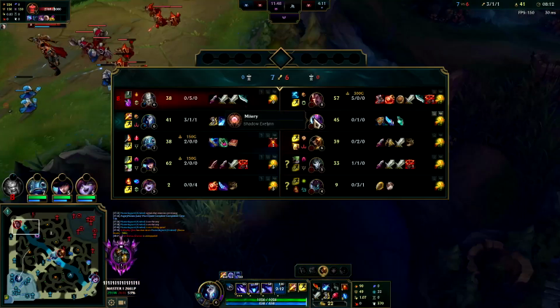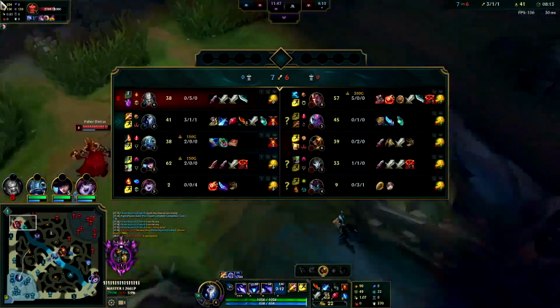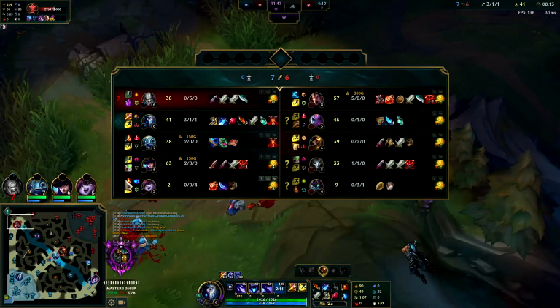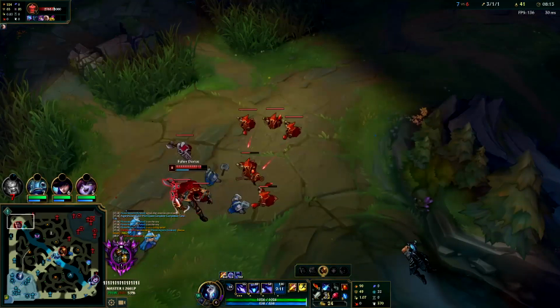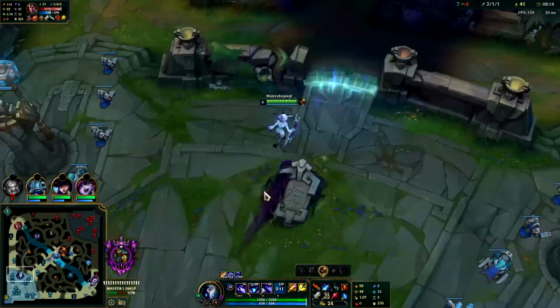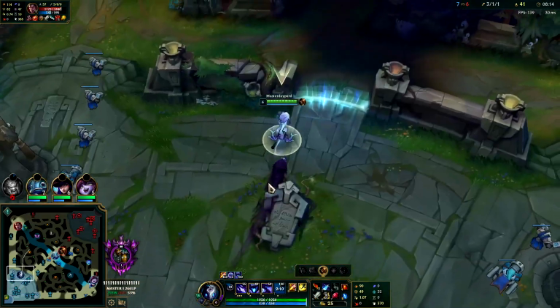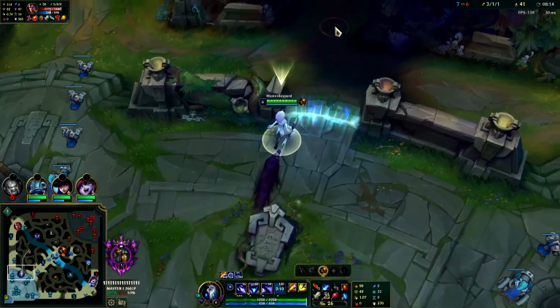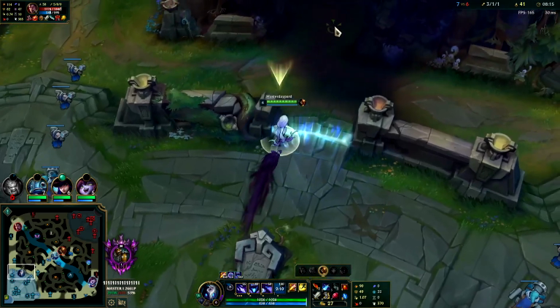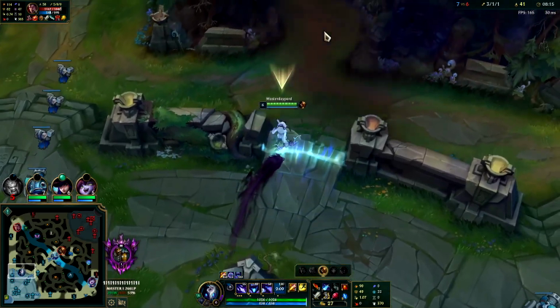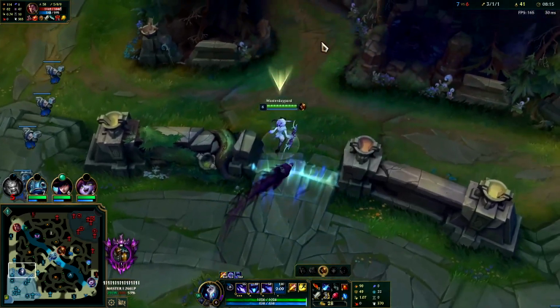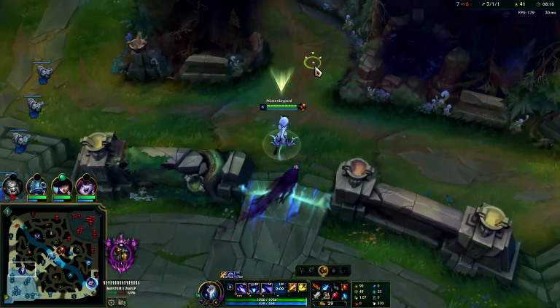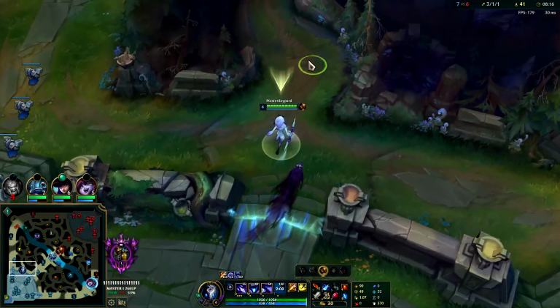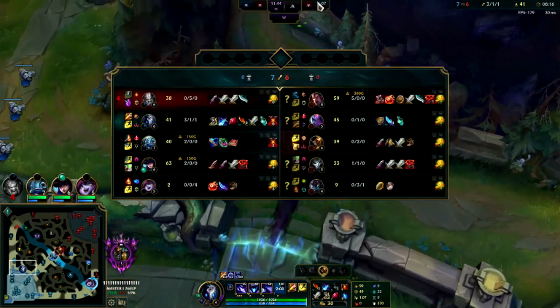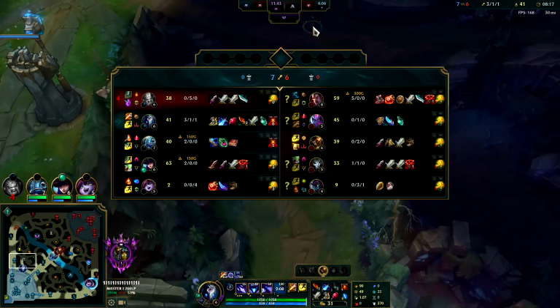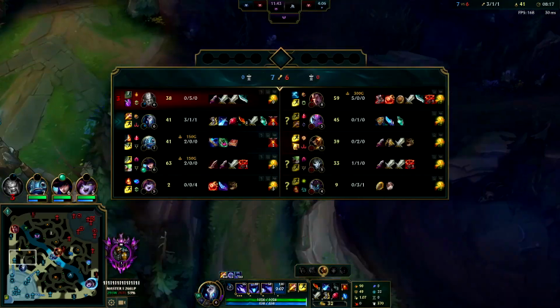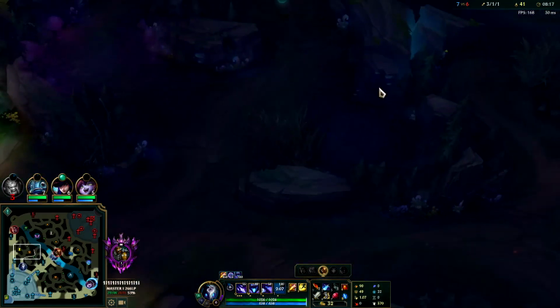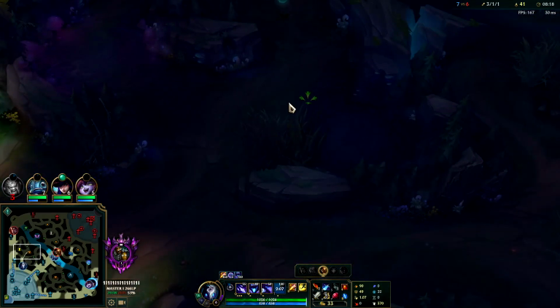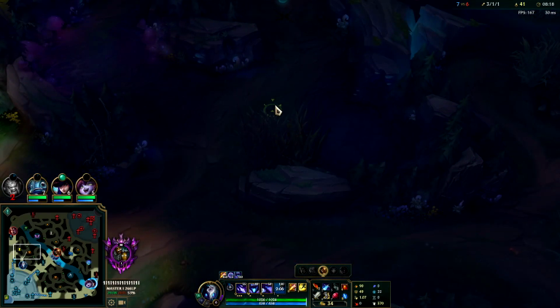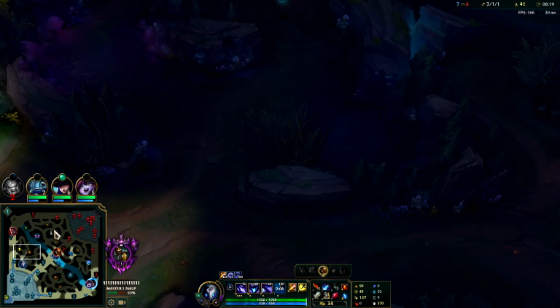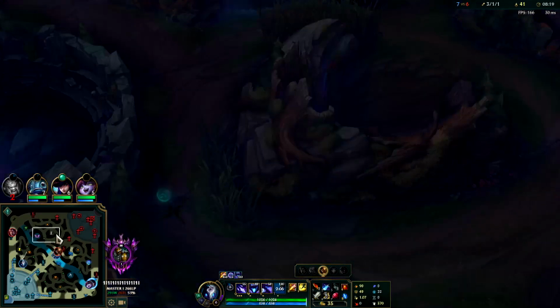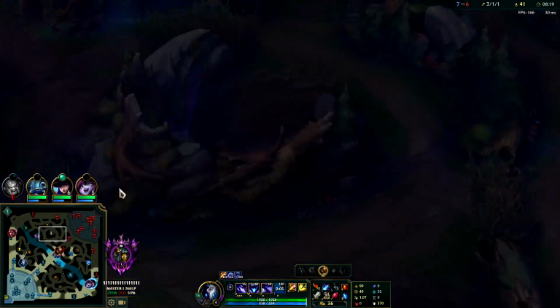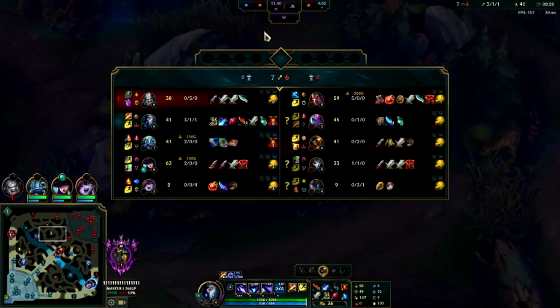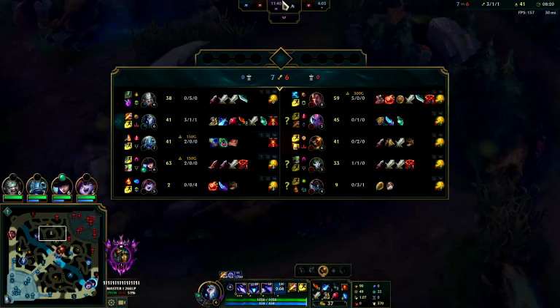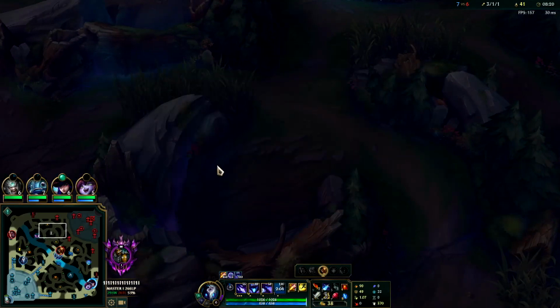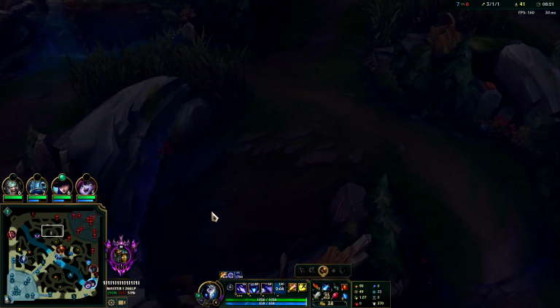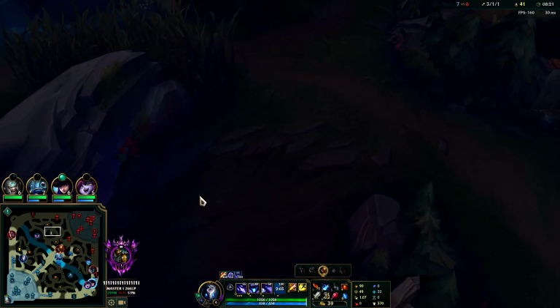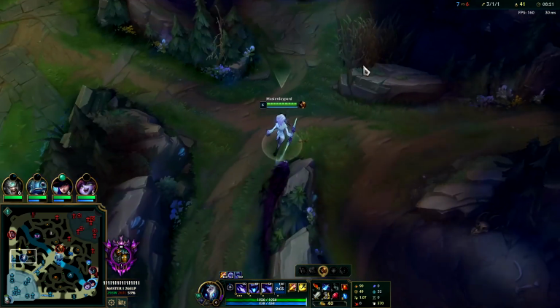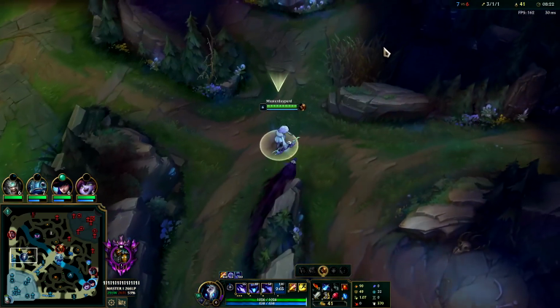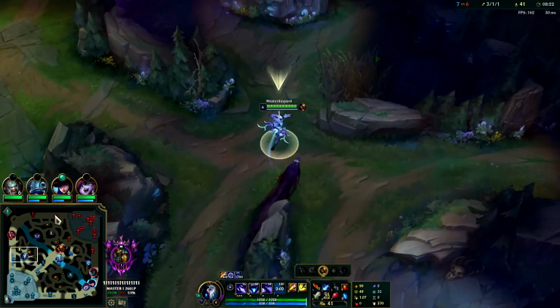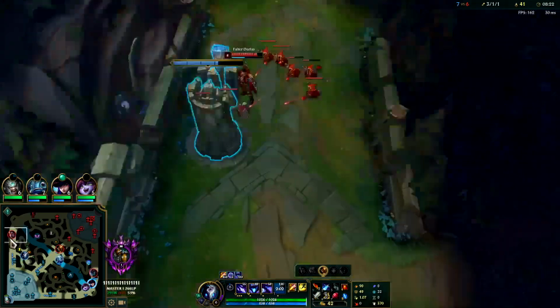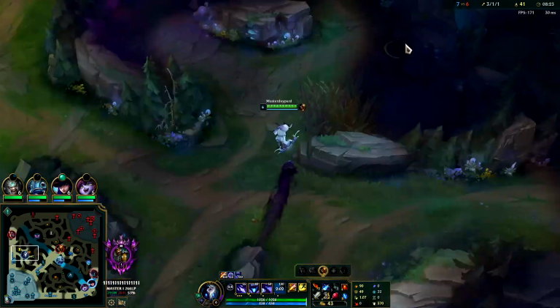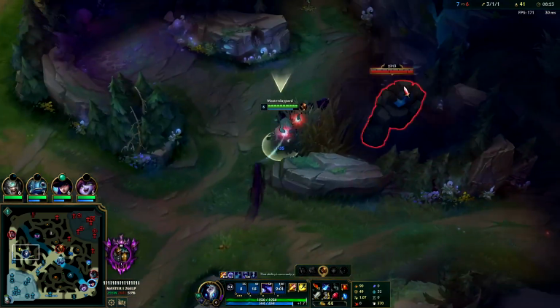Tryndamere is still struggling. Luckily Darius isn't farming the best so I don't know how much that's going to matter. We want to play along the same track - Evelyn's red buff is great, that's 50 seconds or less, we'll try to be there again.